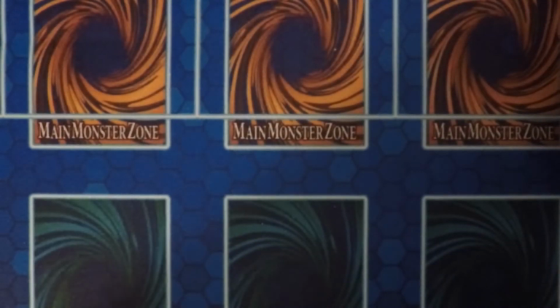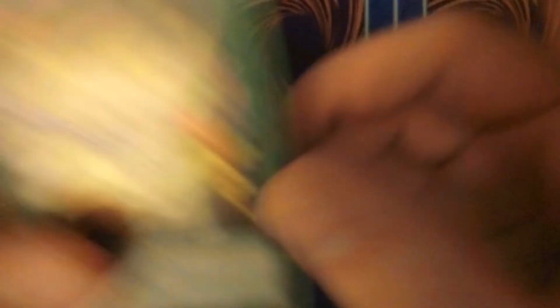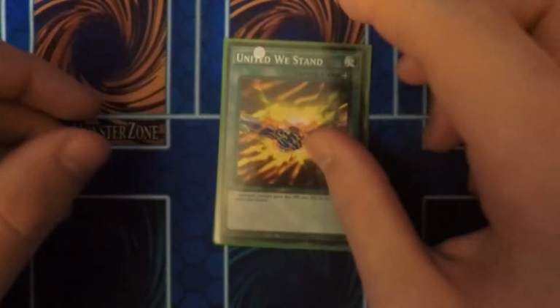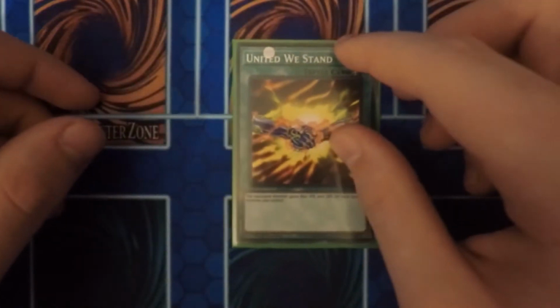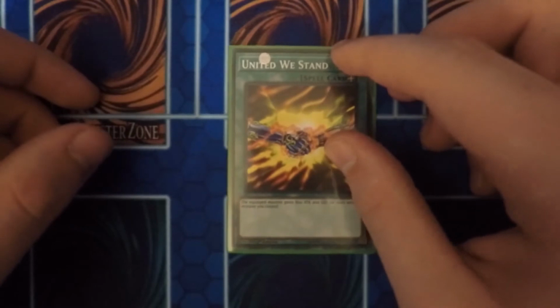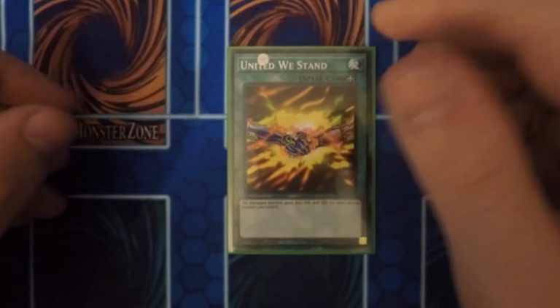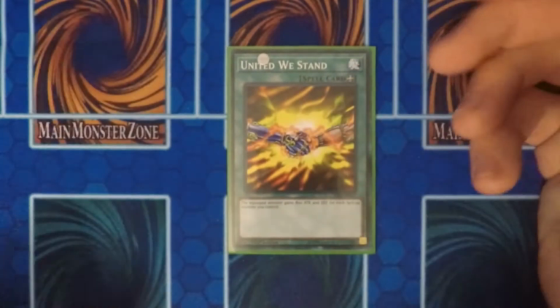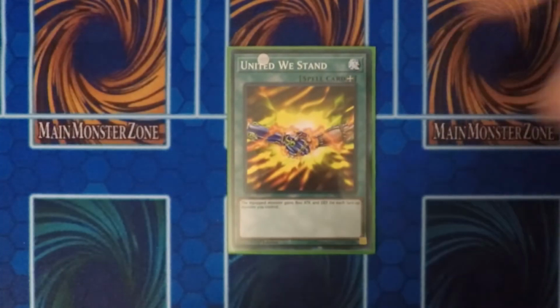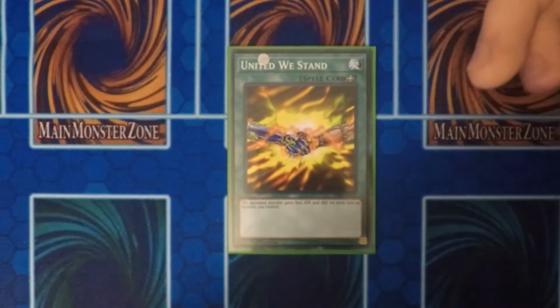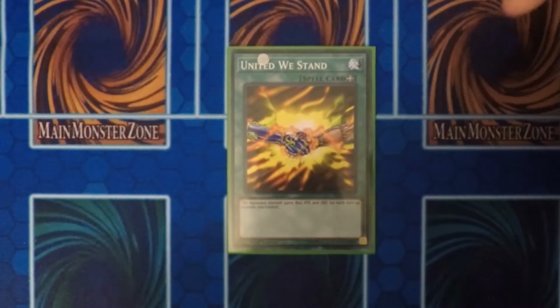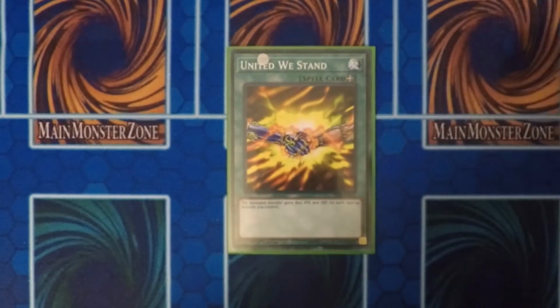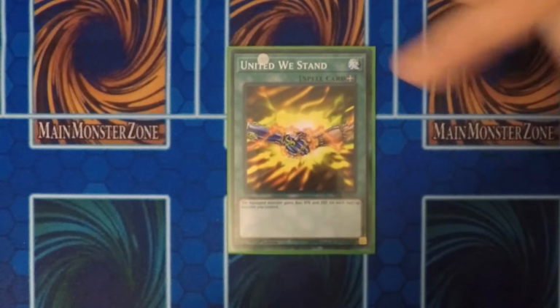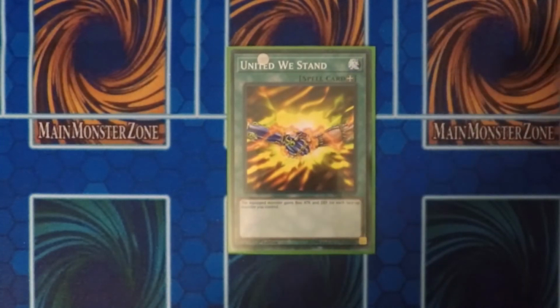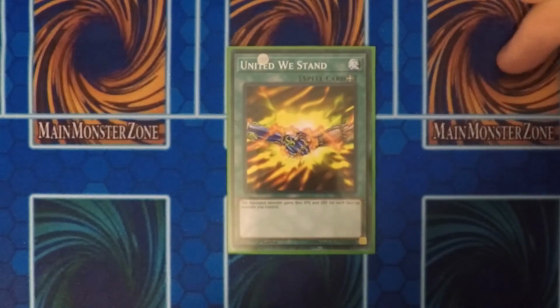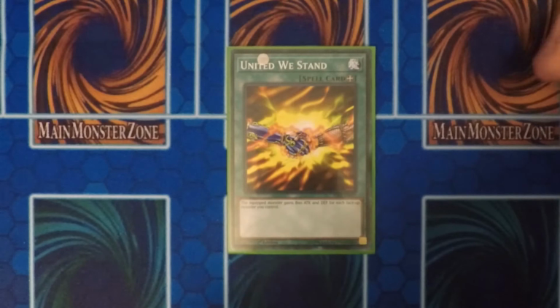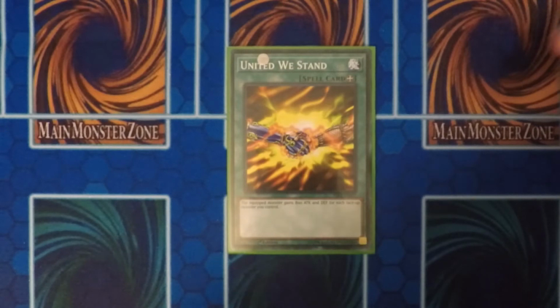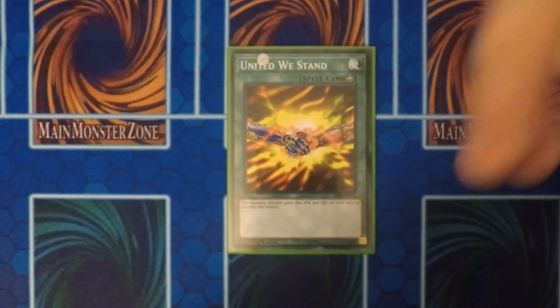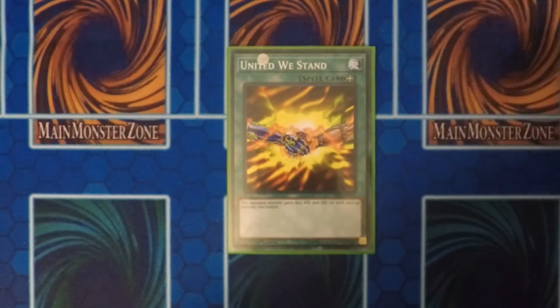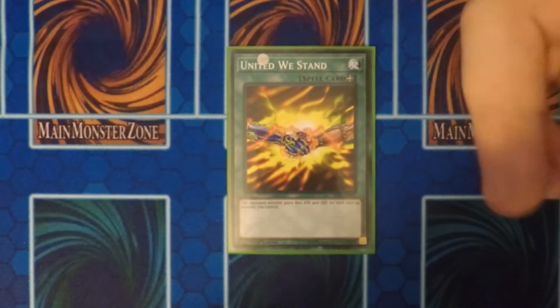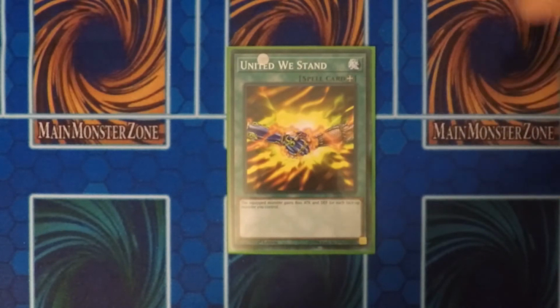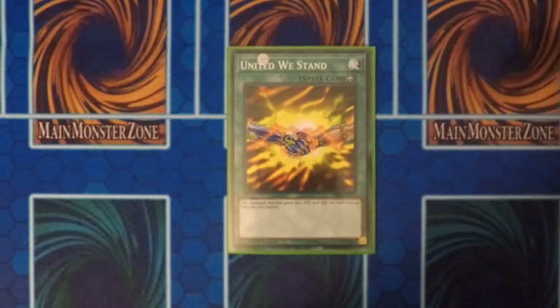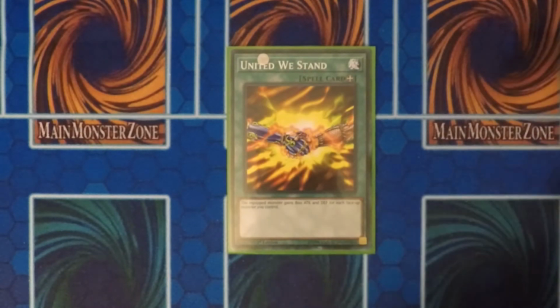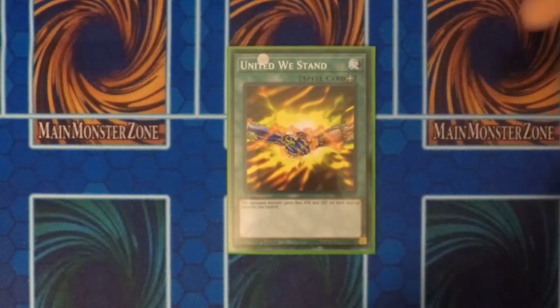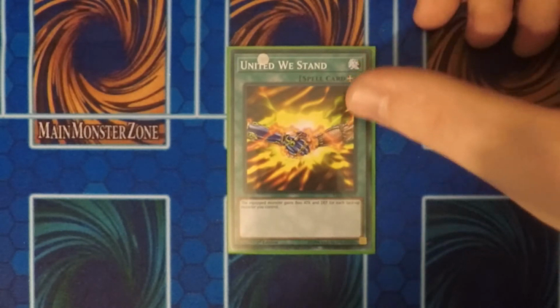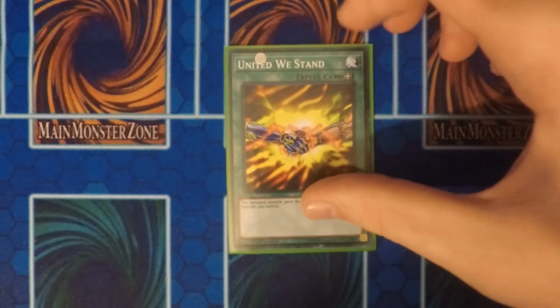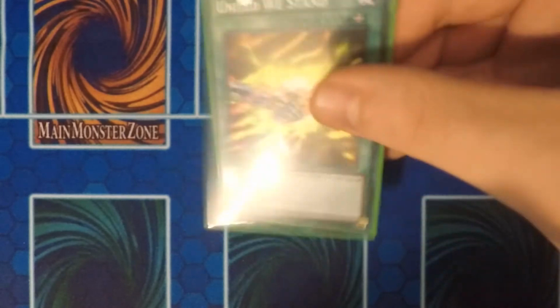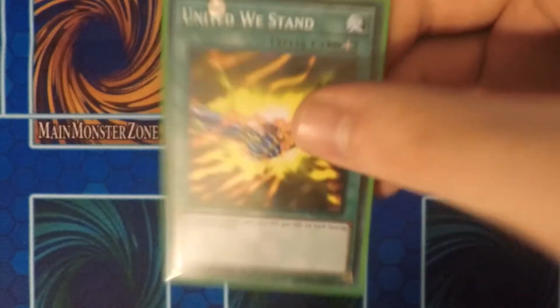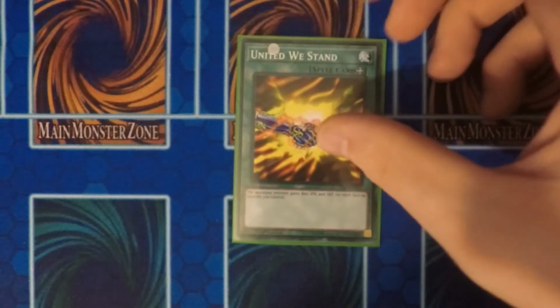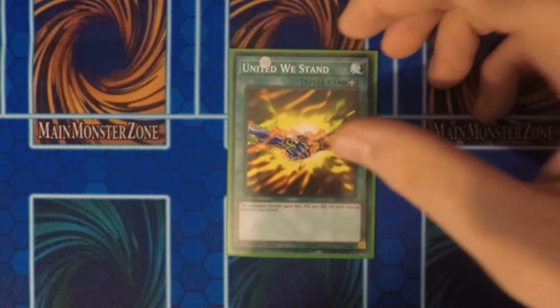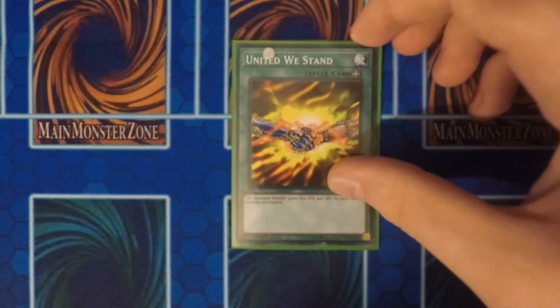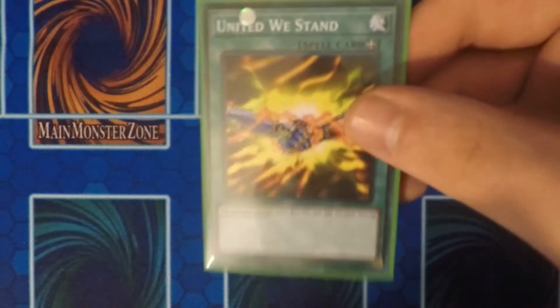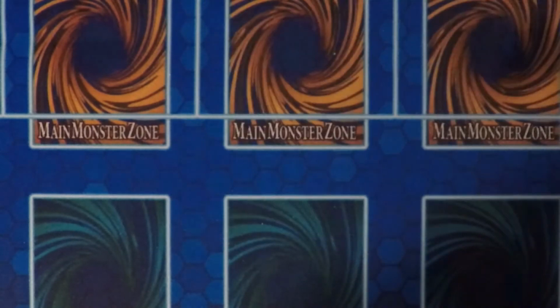I also run the equip spell United We Stand. I like this equip spell in this deck because you easily fill up your board. With extra monsters you control, you can easily gain attack points based on the number of monsters you control.